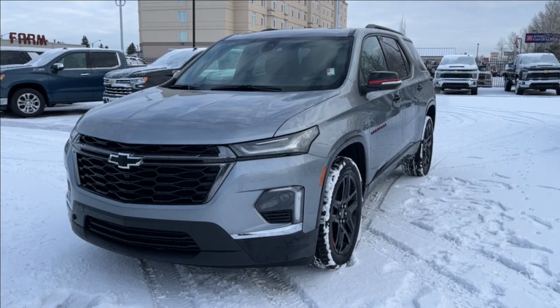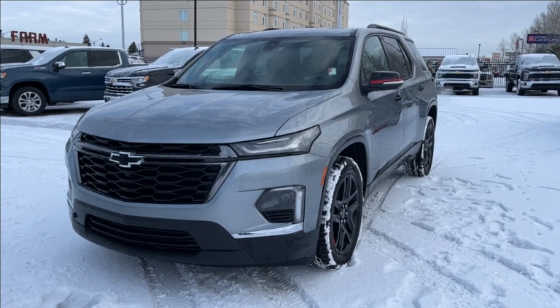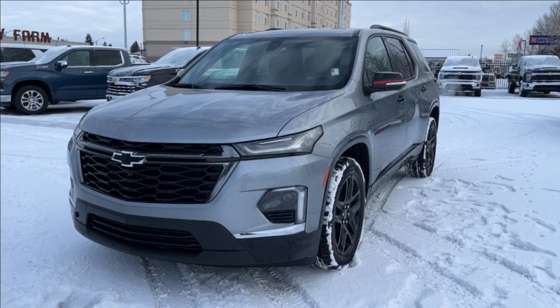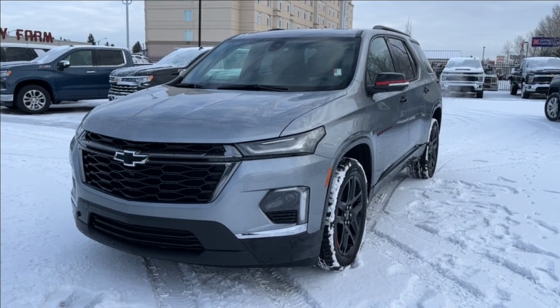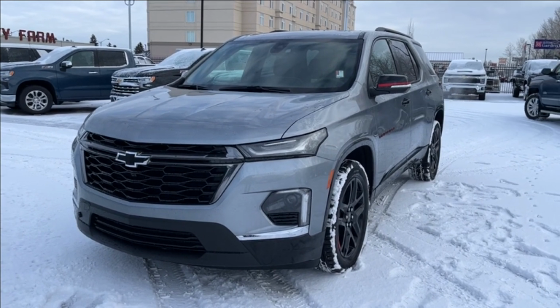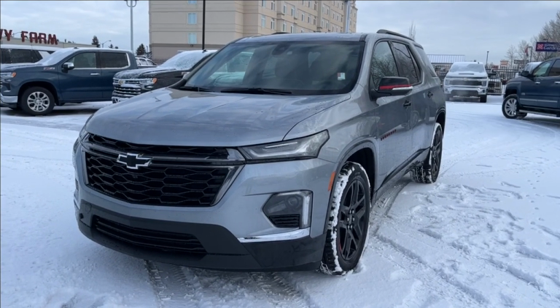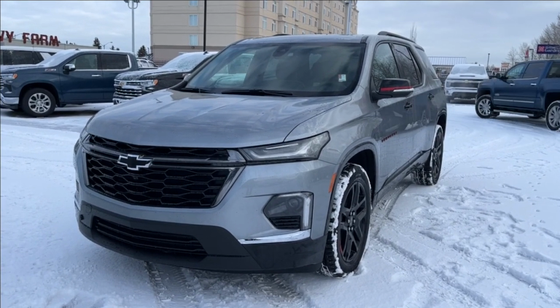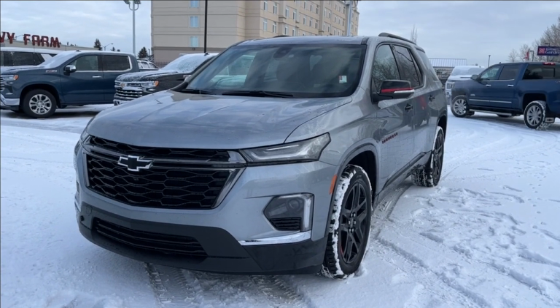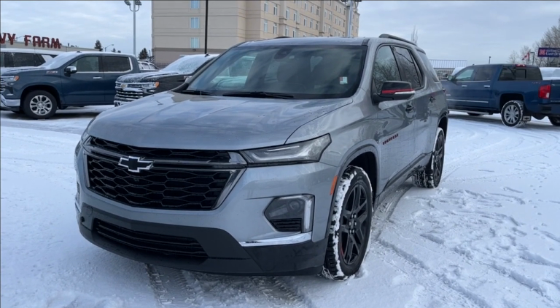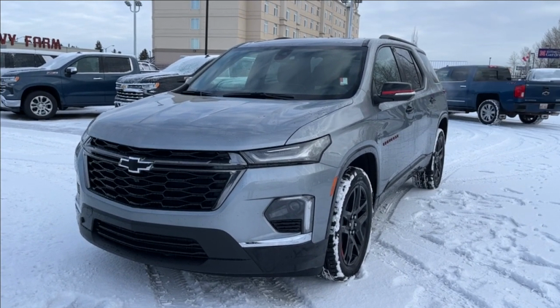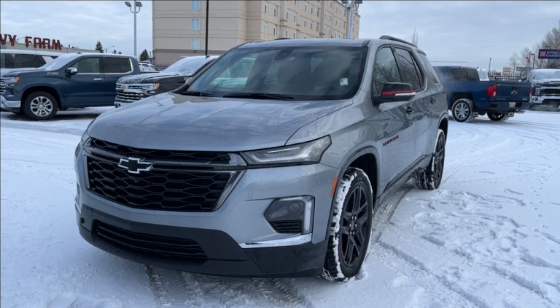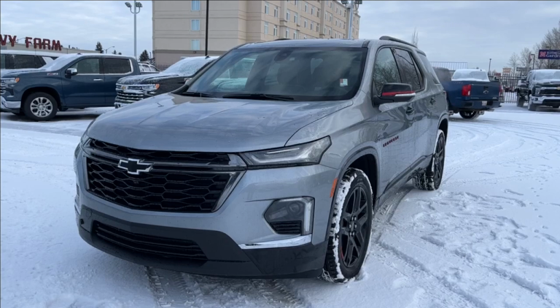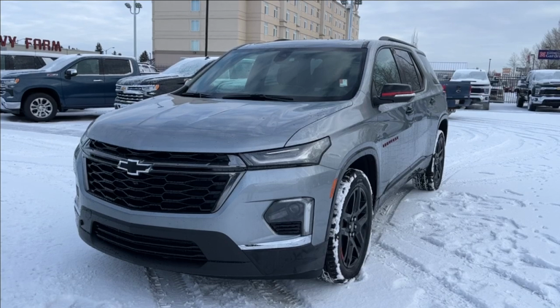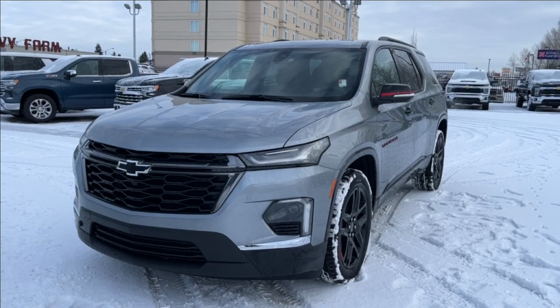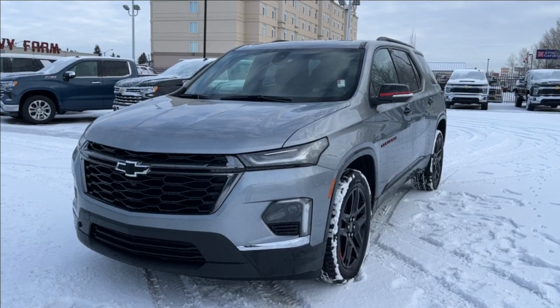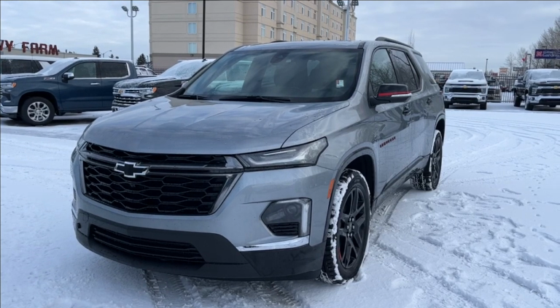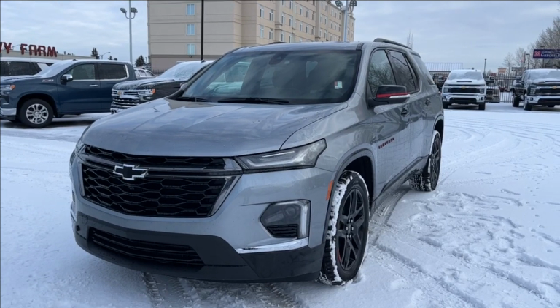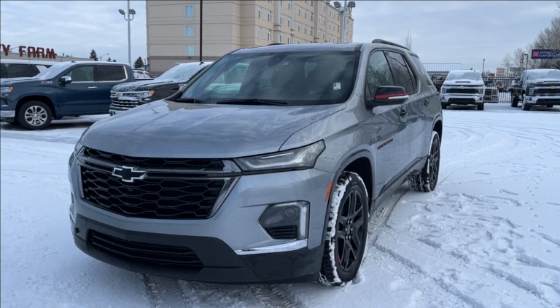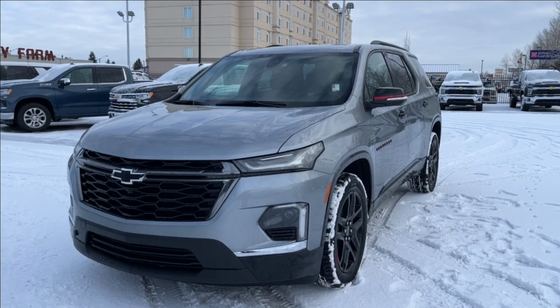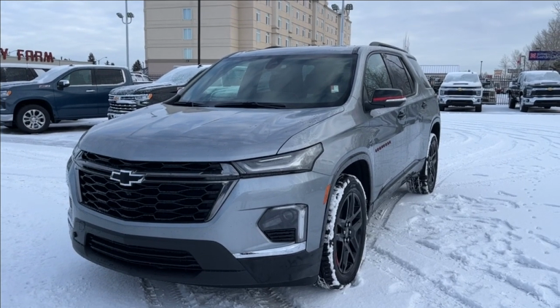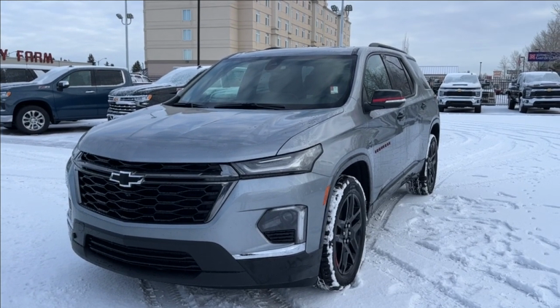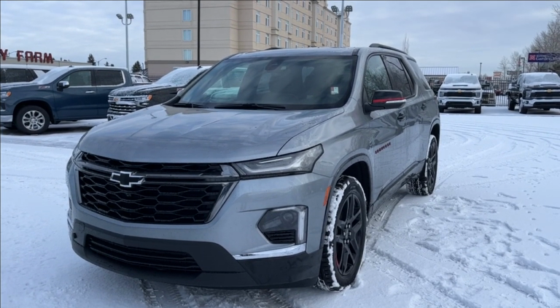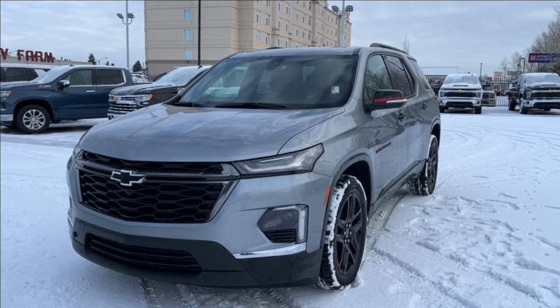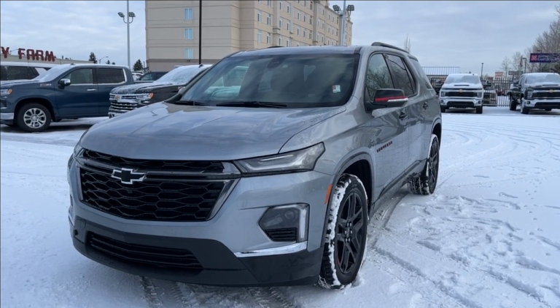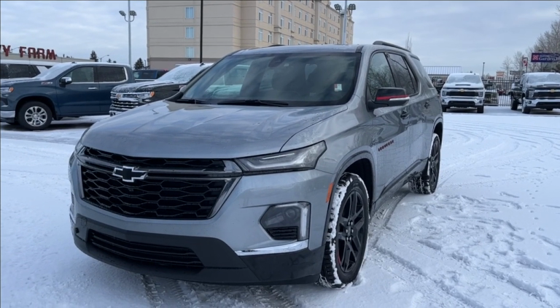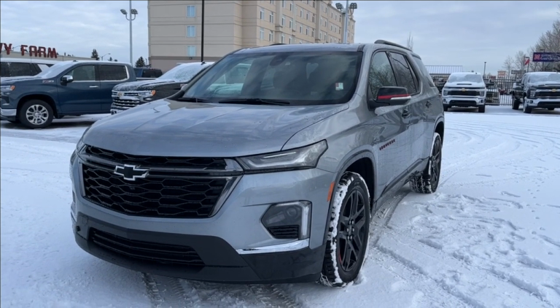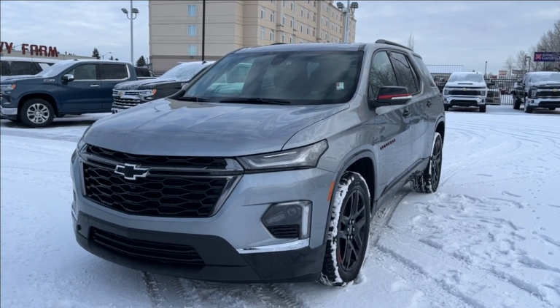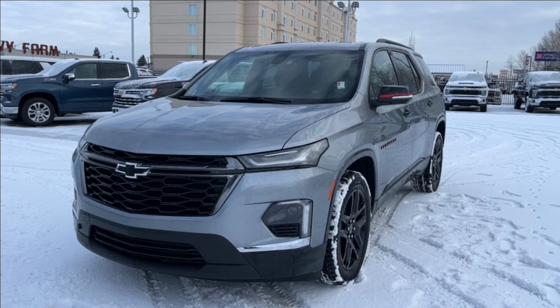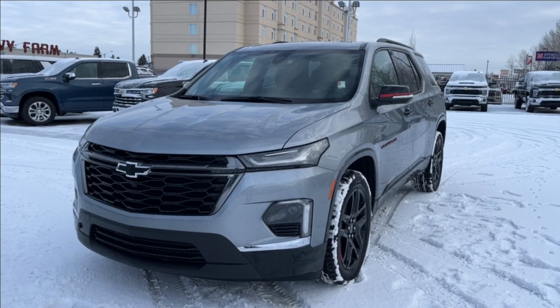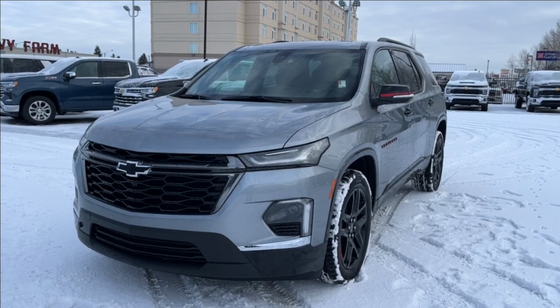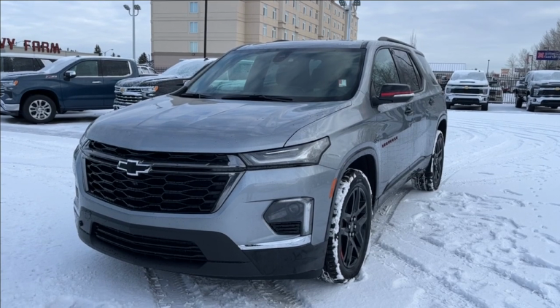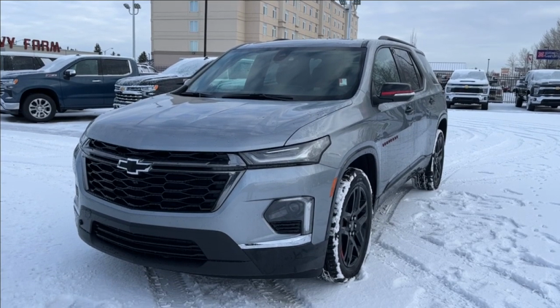Other features included such as Apple CarPlay and Android Auto, Lane Keep Assist, Forward Collision Alert, second heated row seating, as well as third row seating, luggage racks, and so much more. Come check it out.